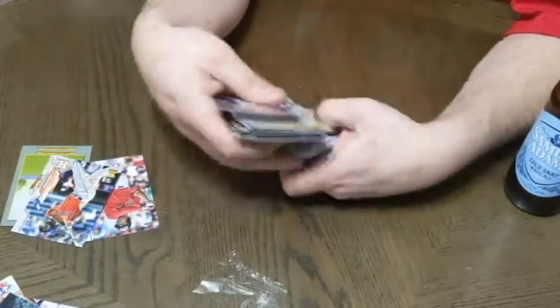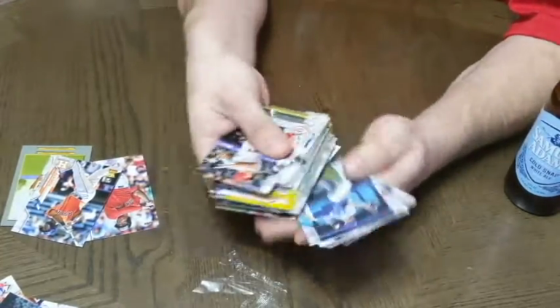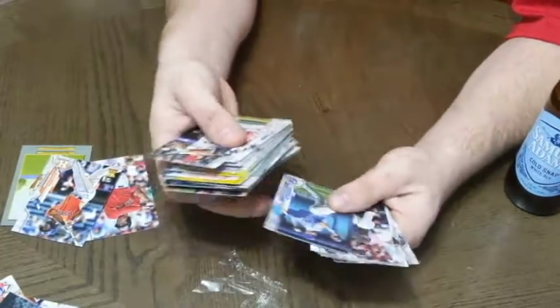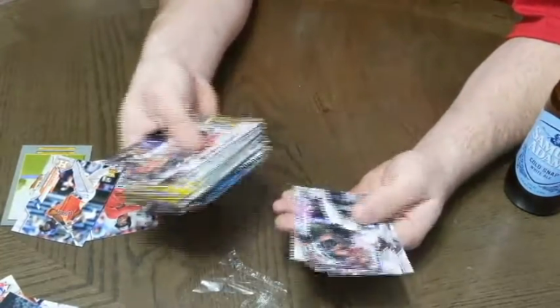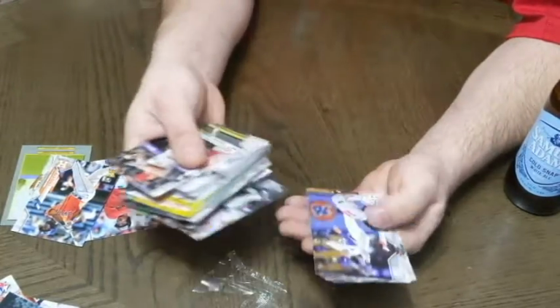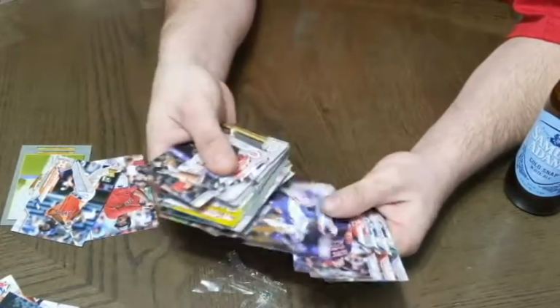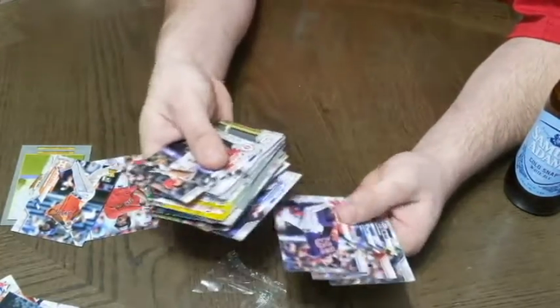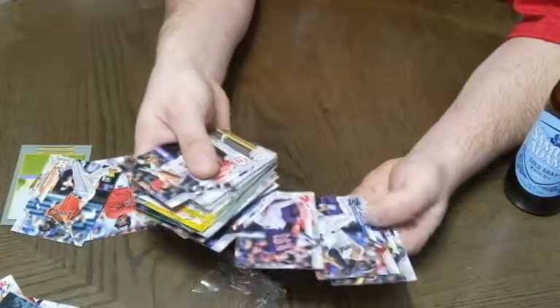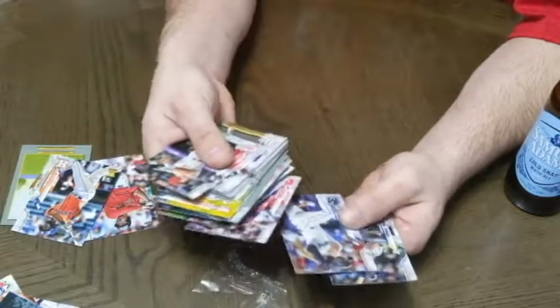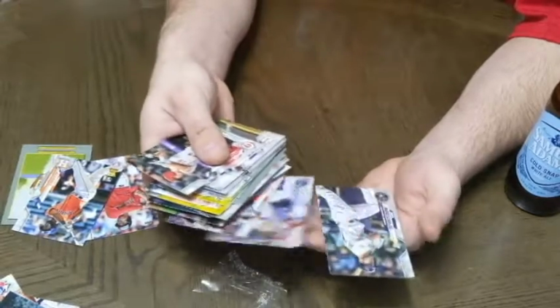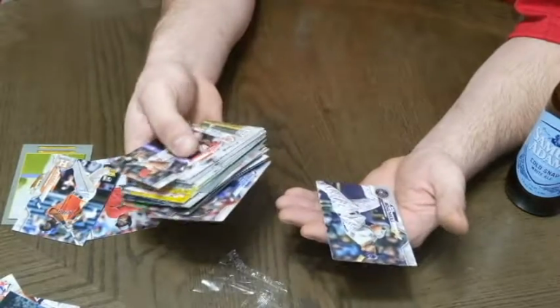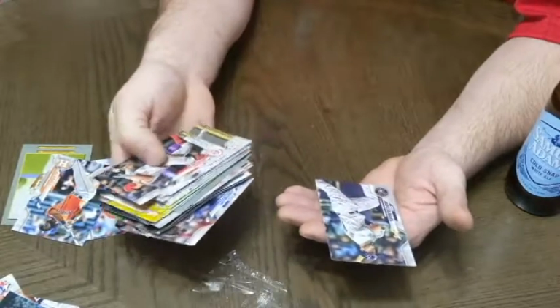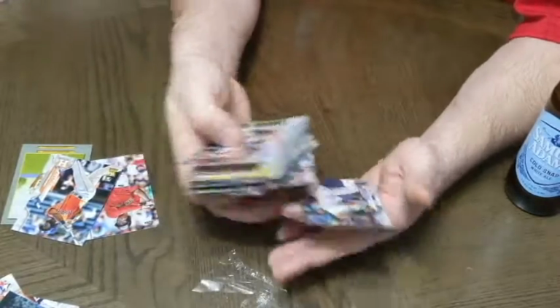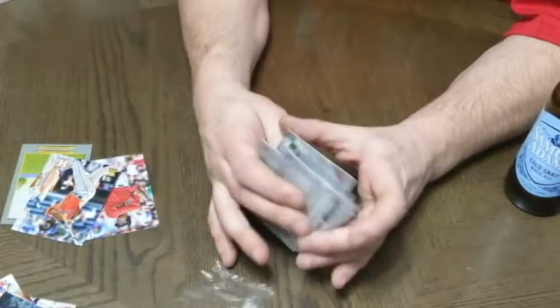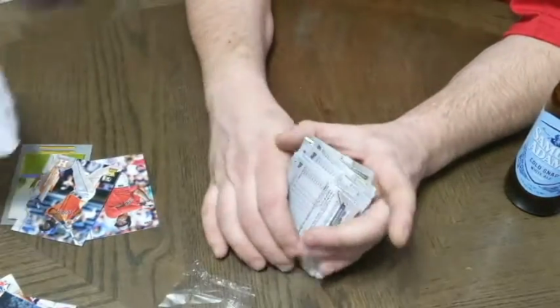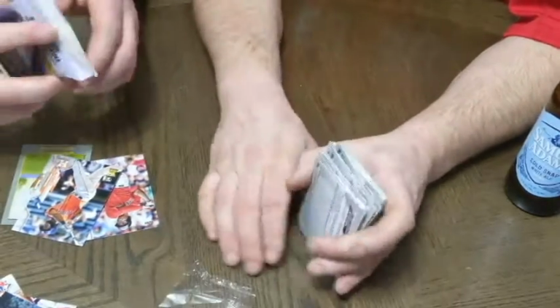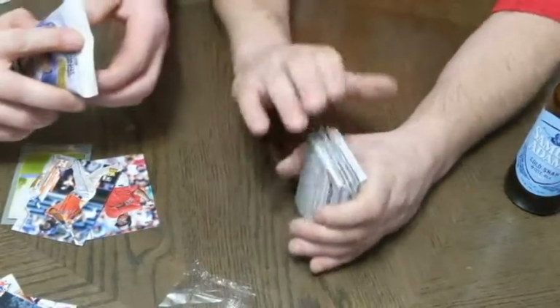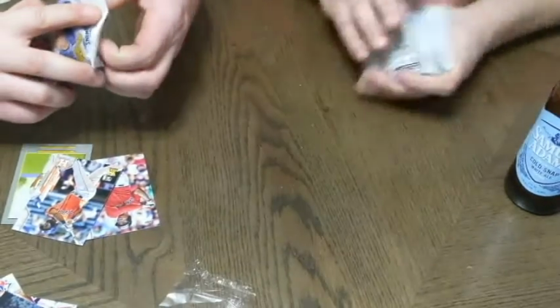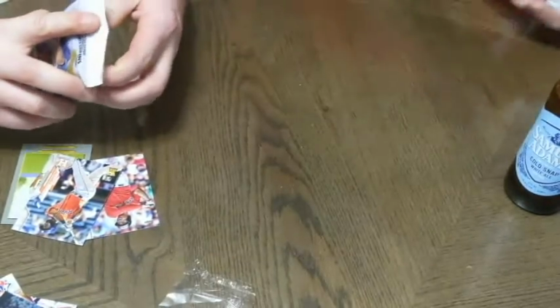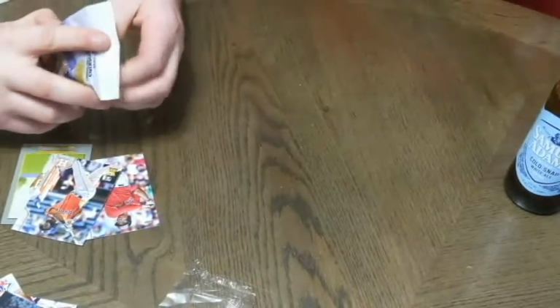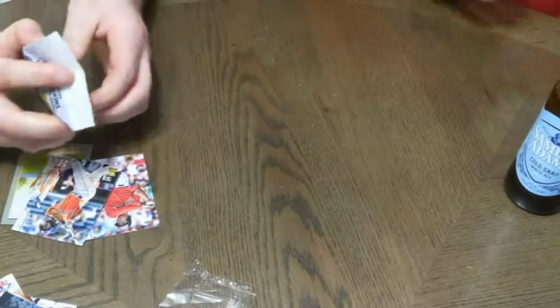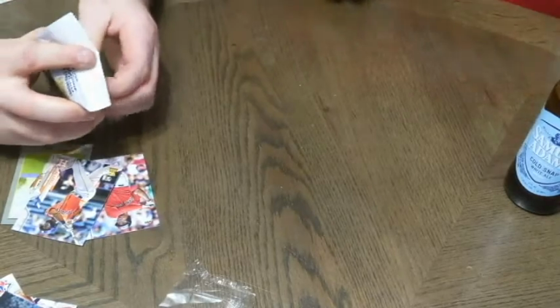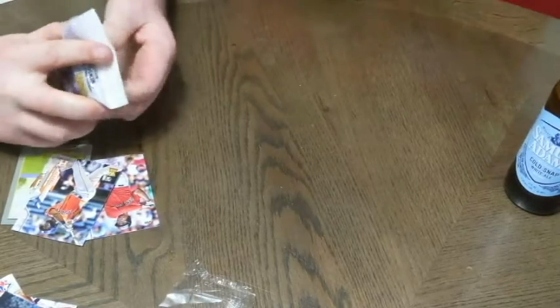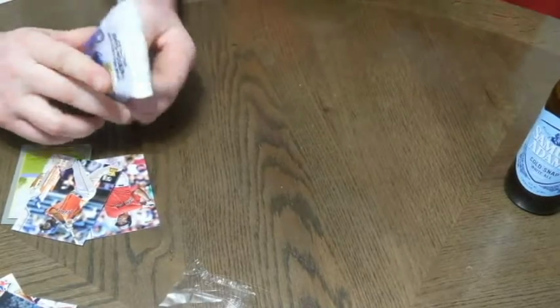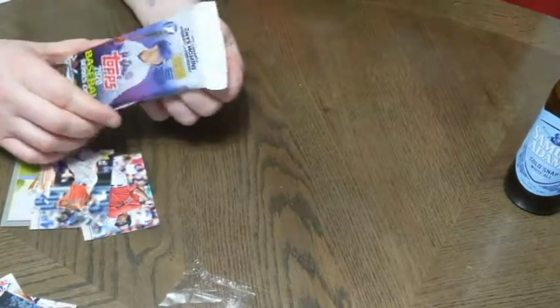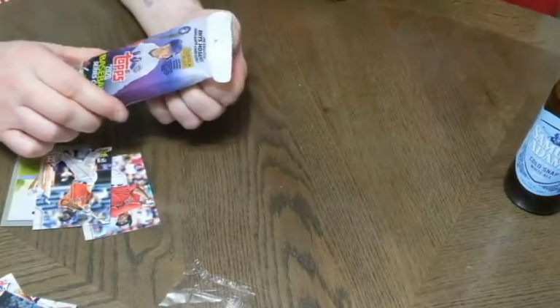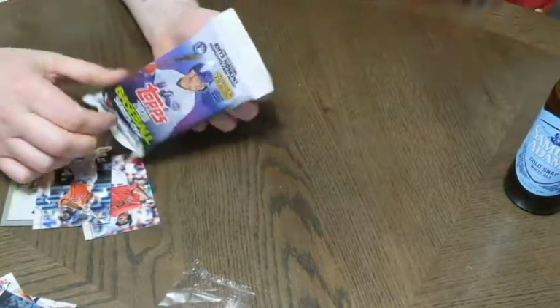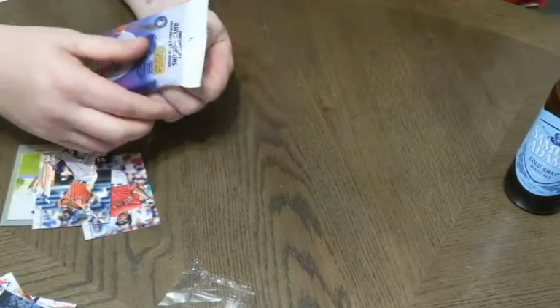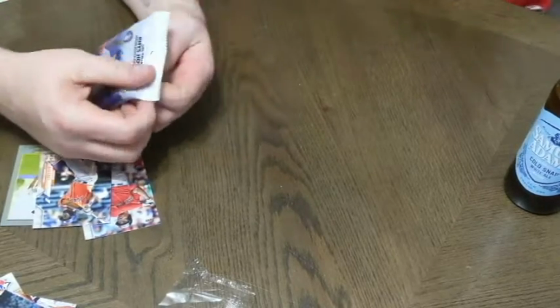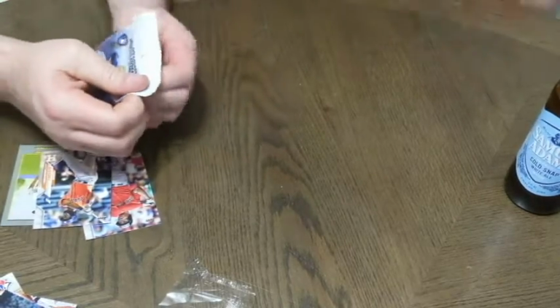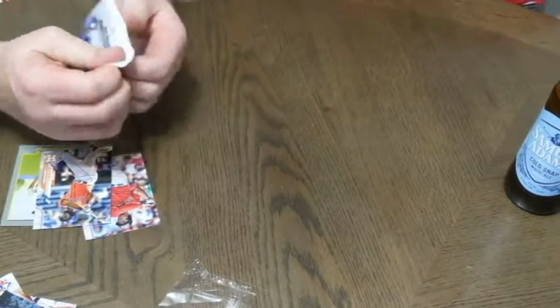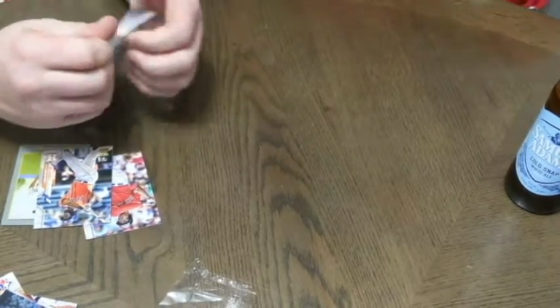It looks like a standard pack here — nothing too exciting, just that one numbered card, and we will take that all day long. On to the next — this is a 2020 Fat Pack Series 1.